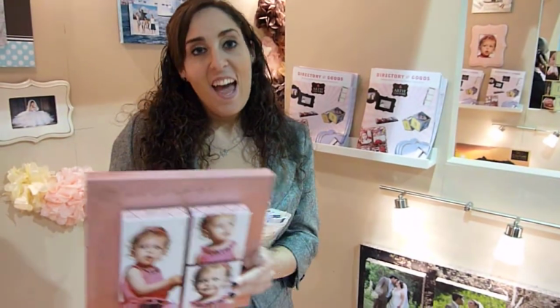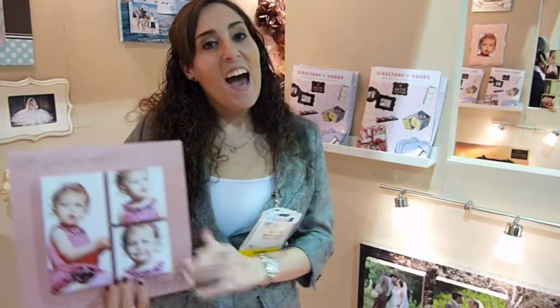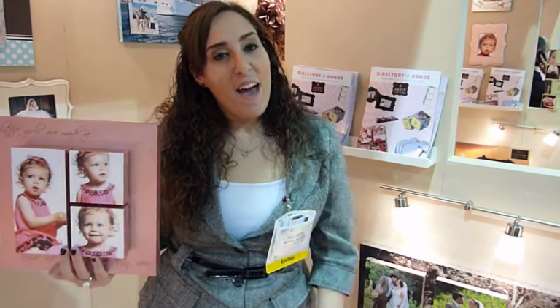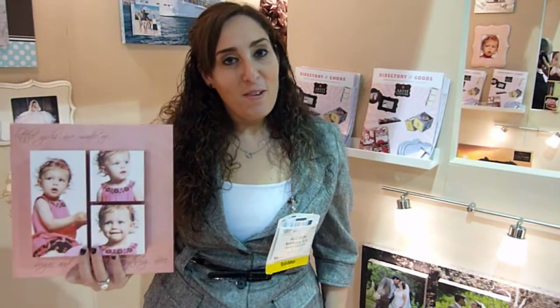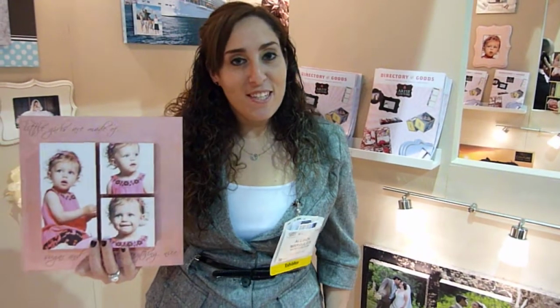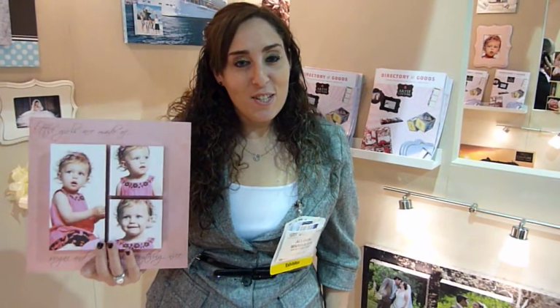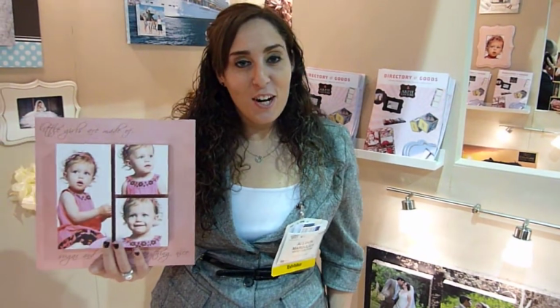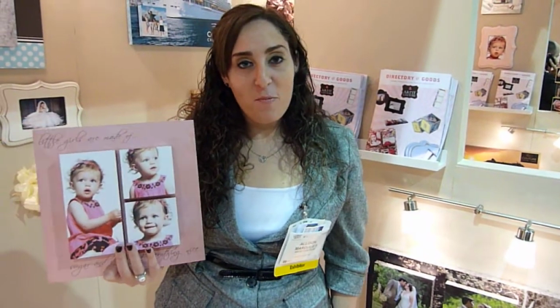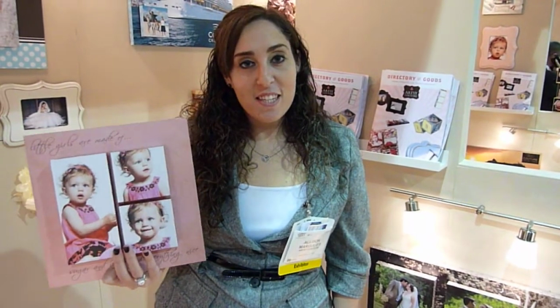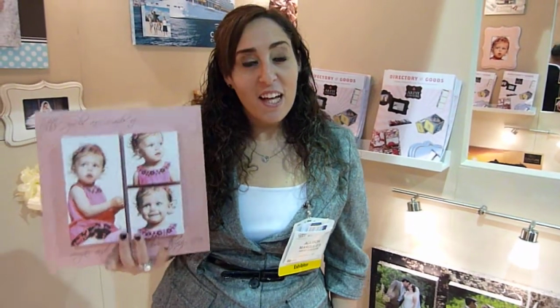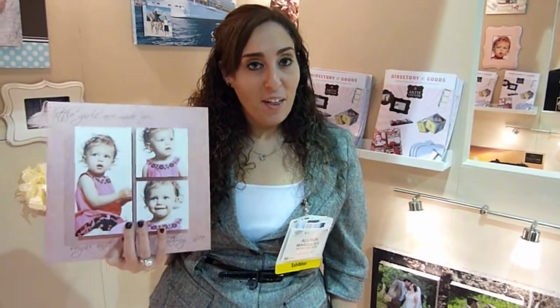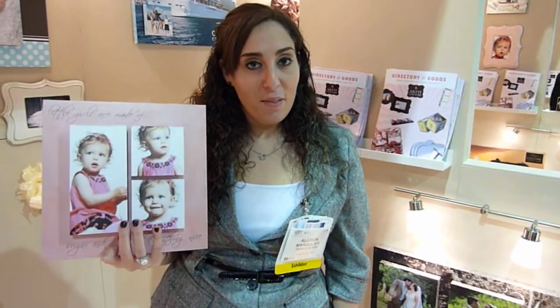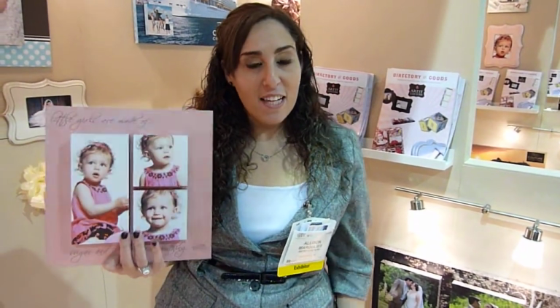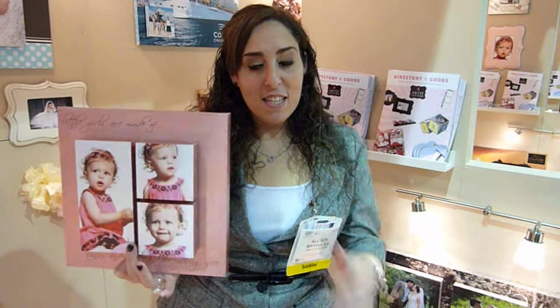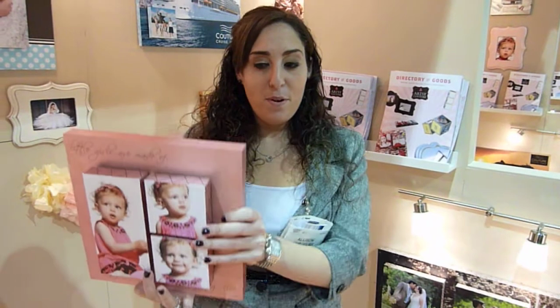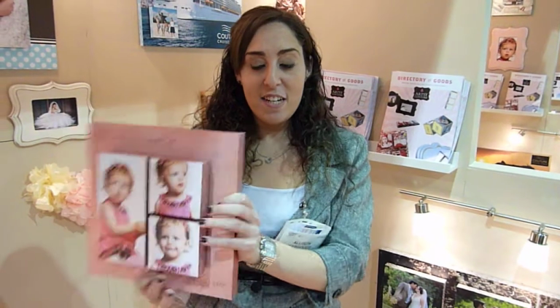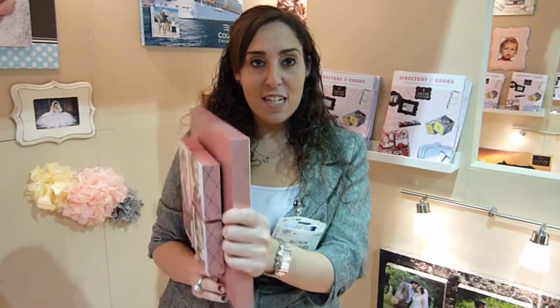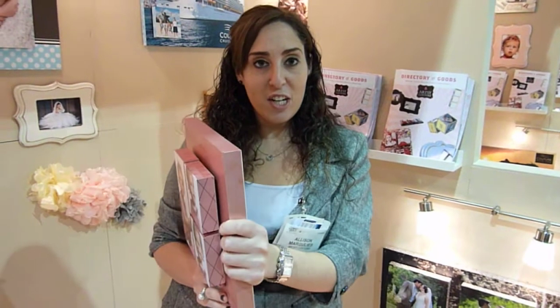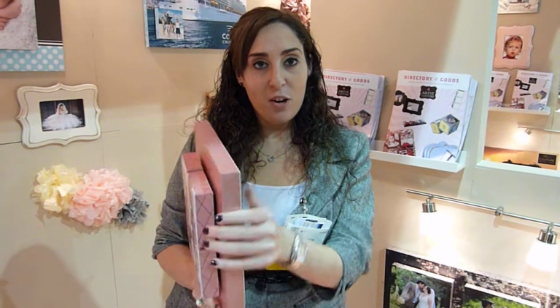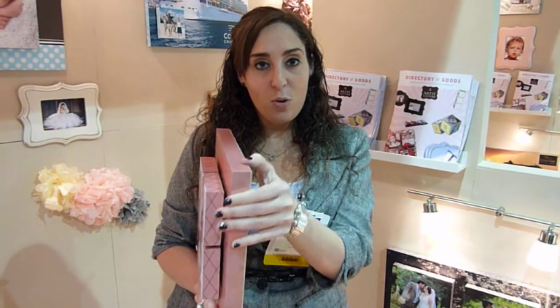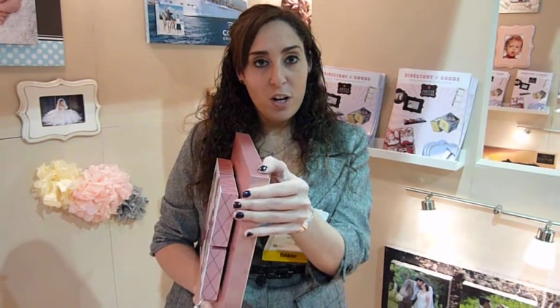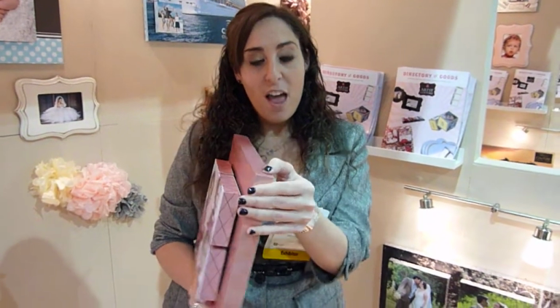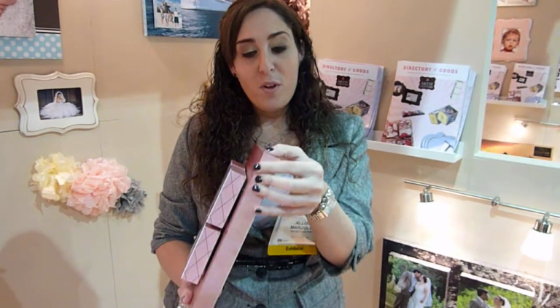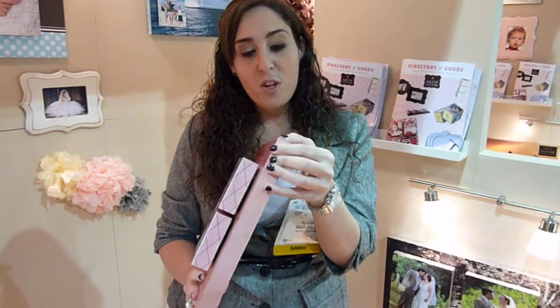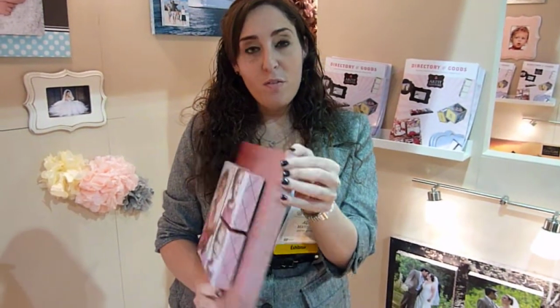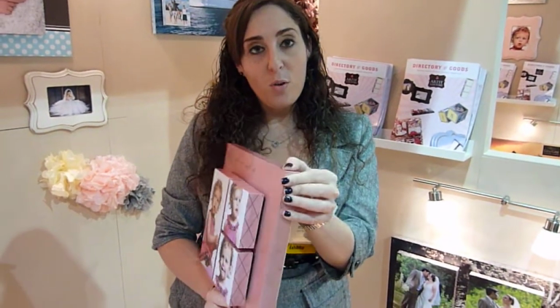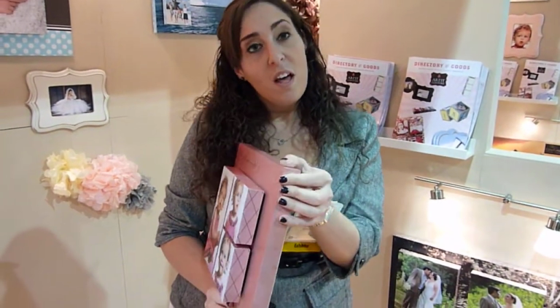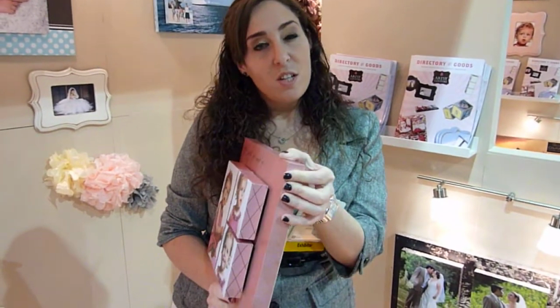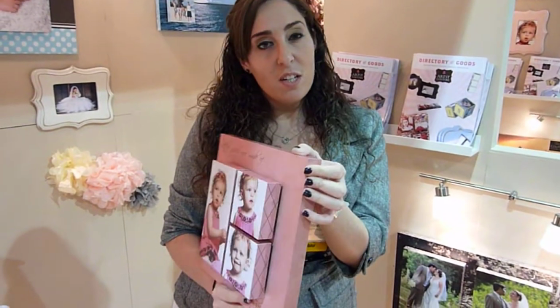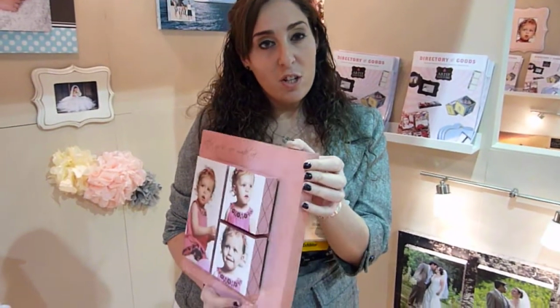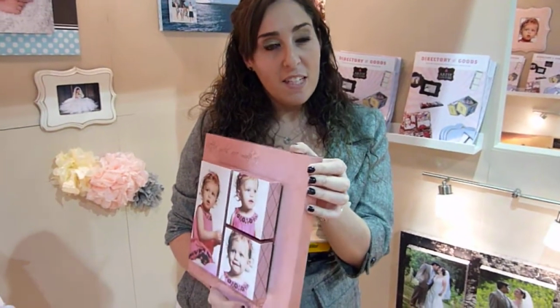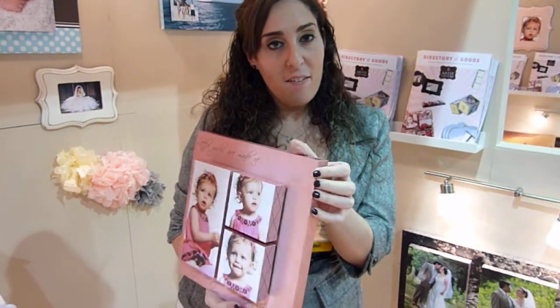Hi, I'm Allie with Artsy Couture and we sell gallery blocks. It's the perfect 90 degree angle corner with no fold, so it's an alternative to canvas.